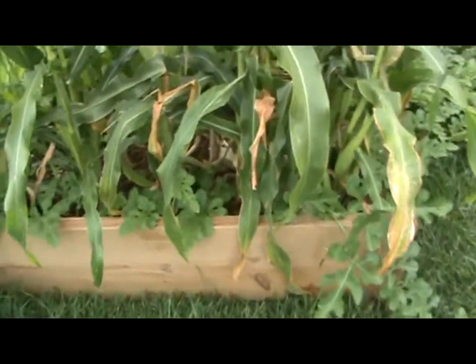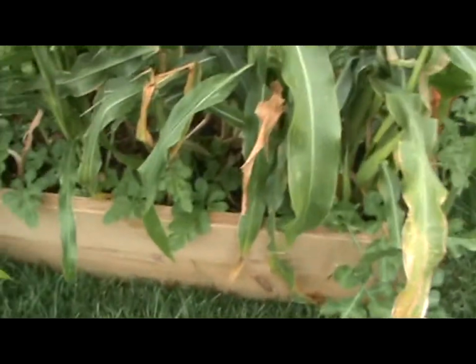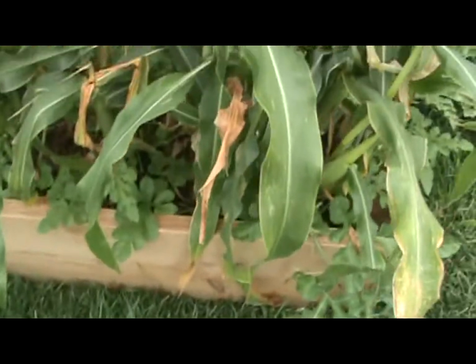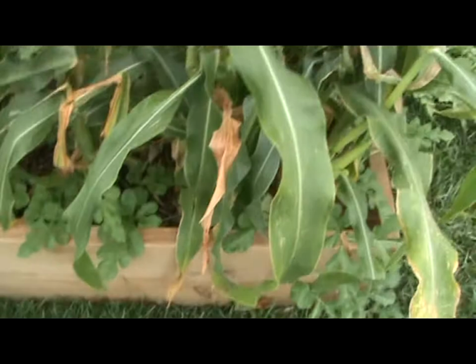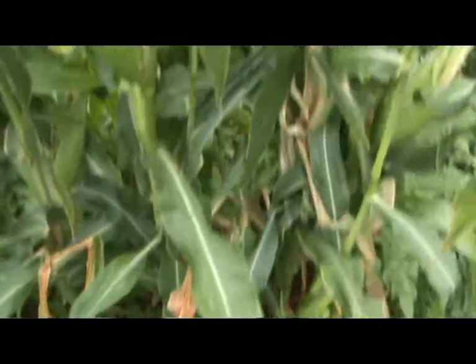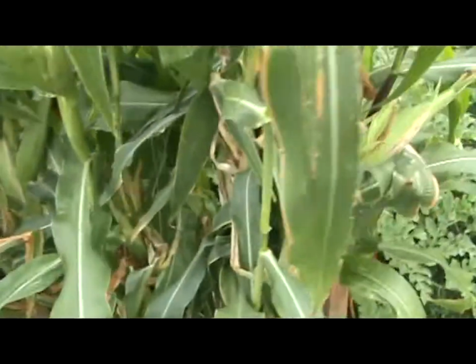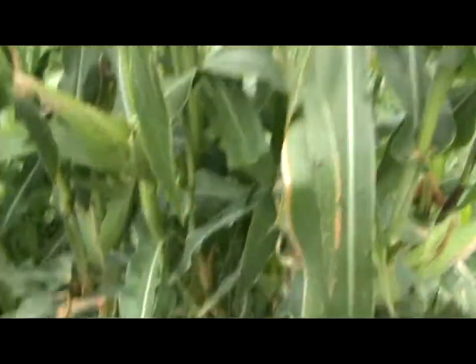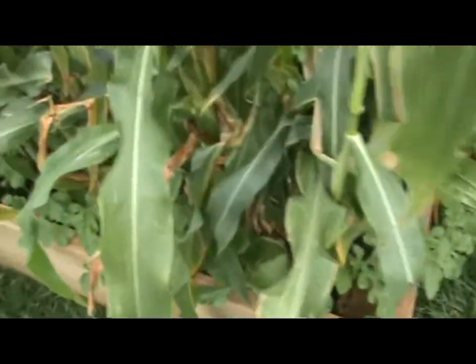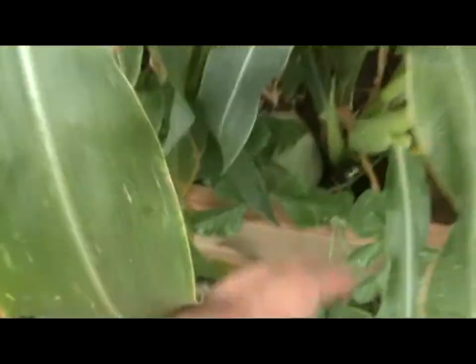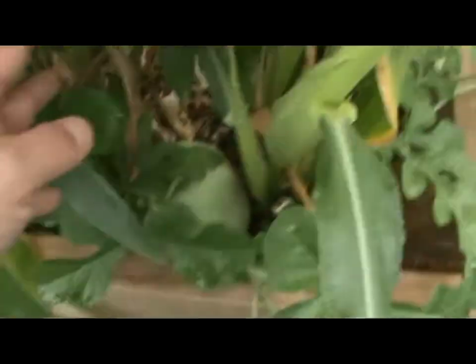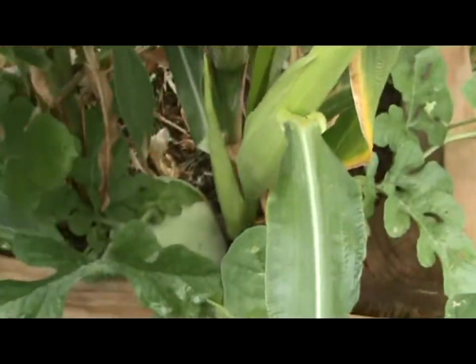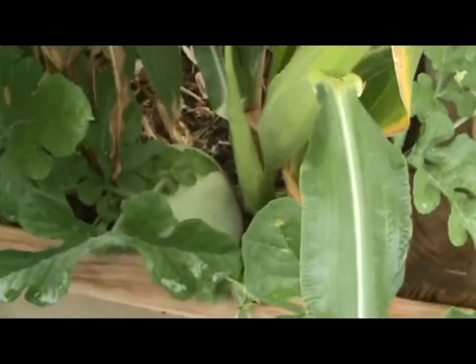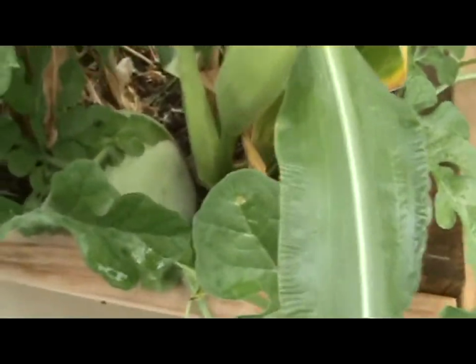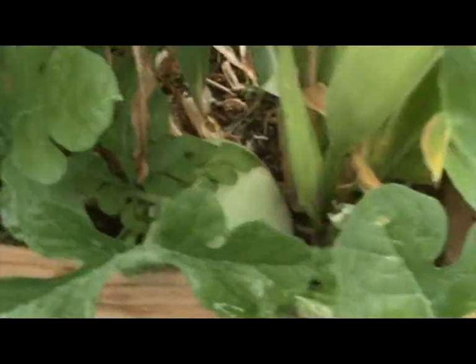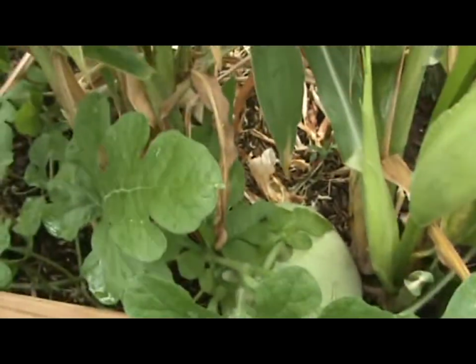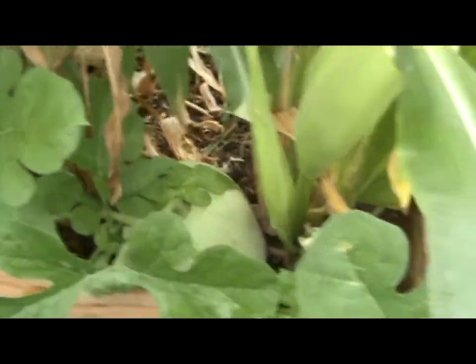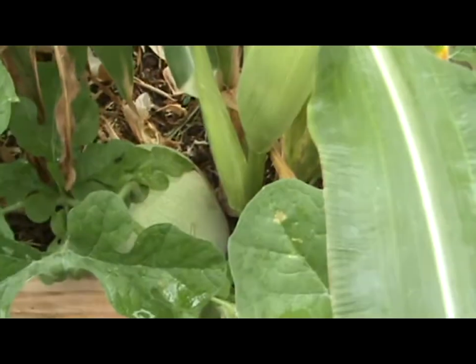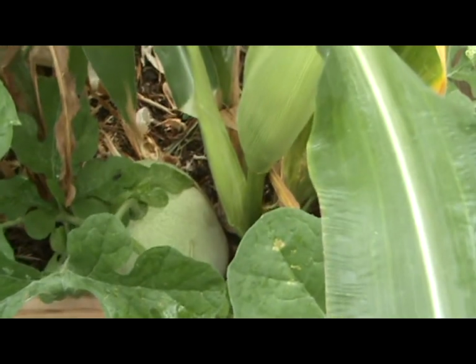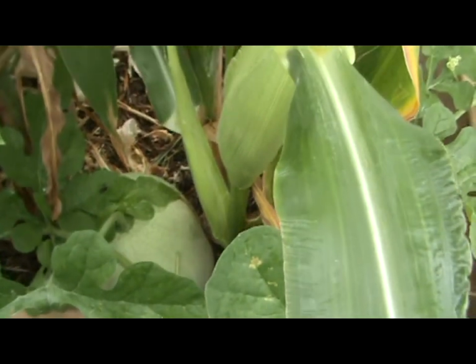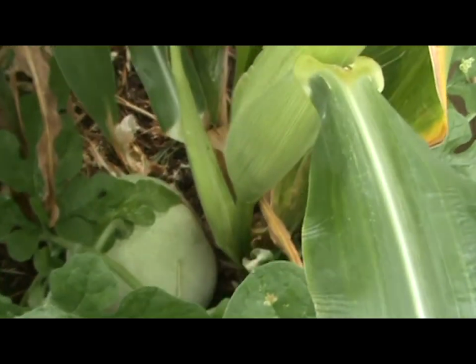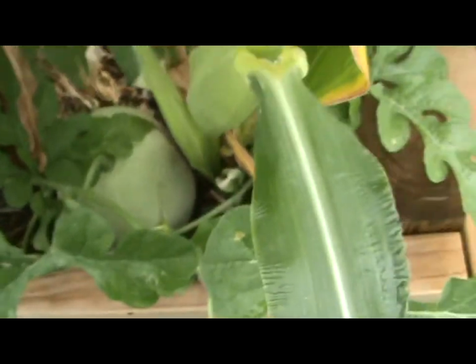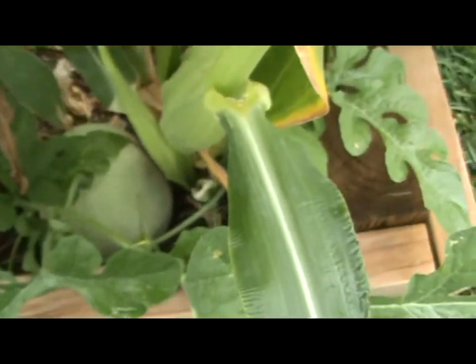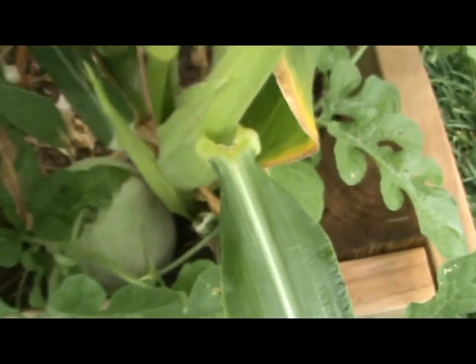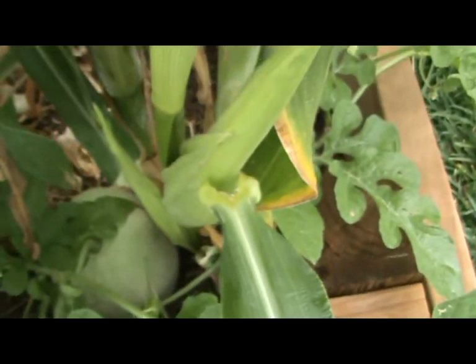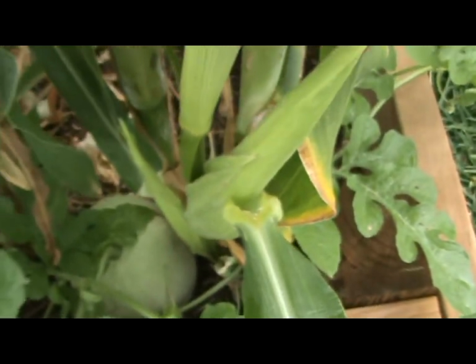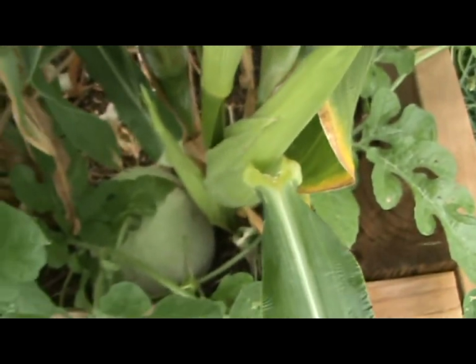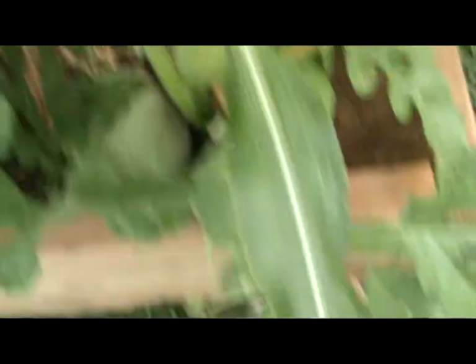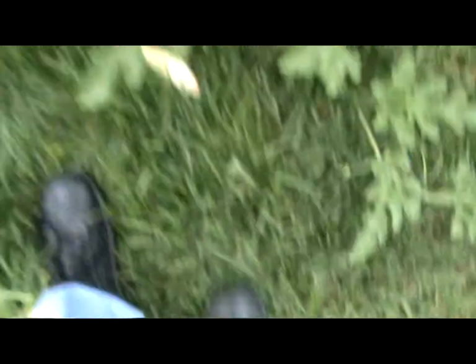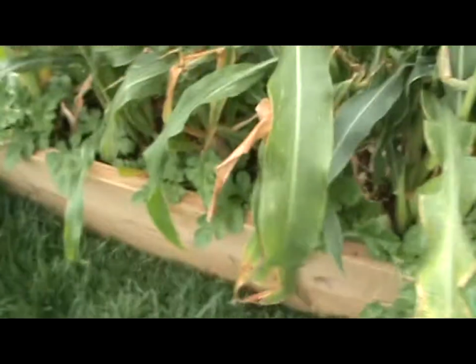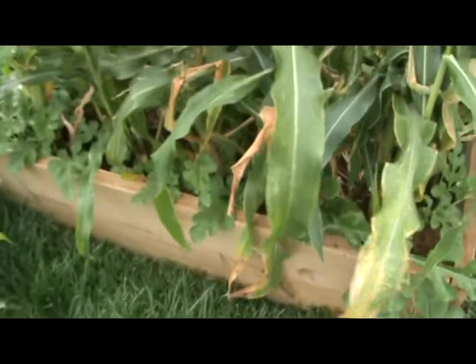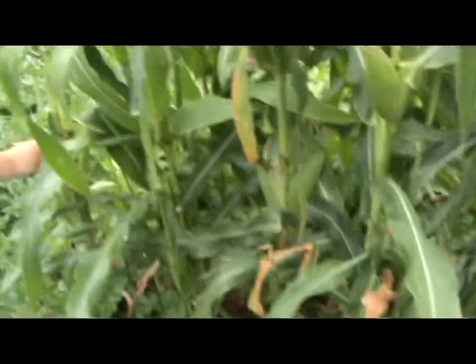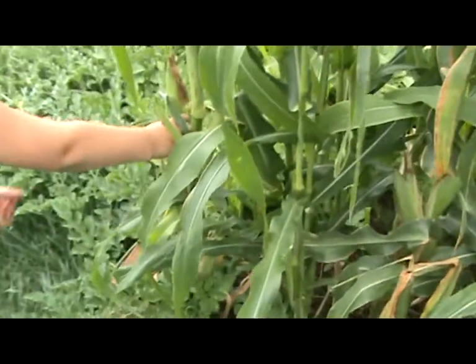Something else I found while I was looking at the corn the other day - here's another watermelon that just kind of ended up in there. Pretty good size. So that's one of the ten.